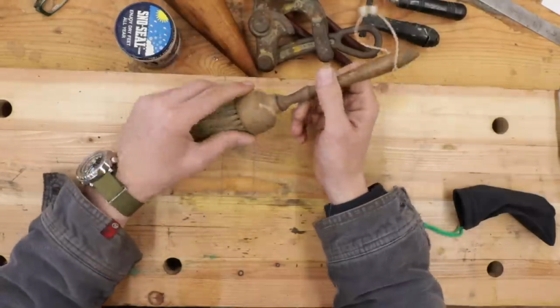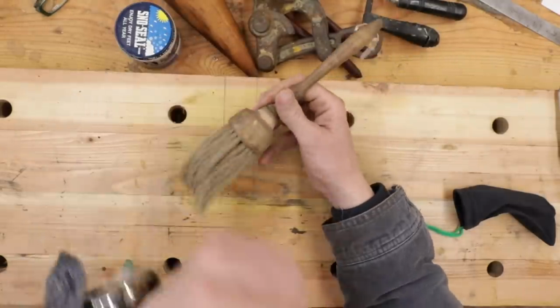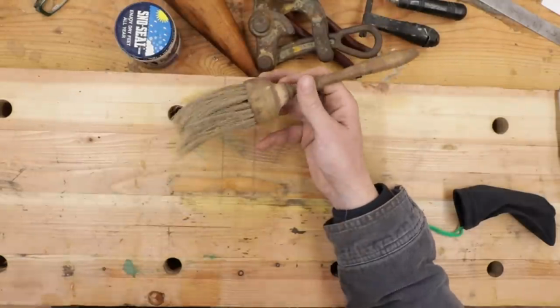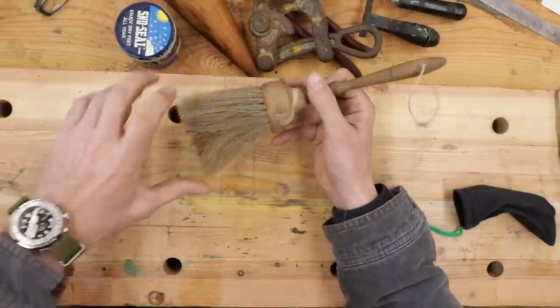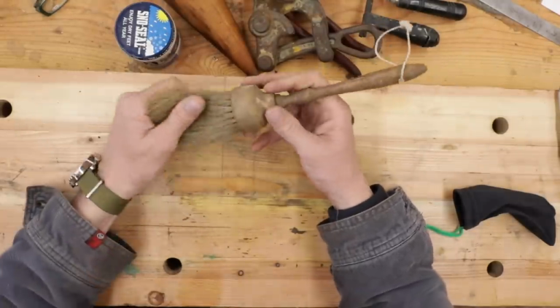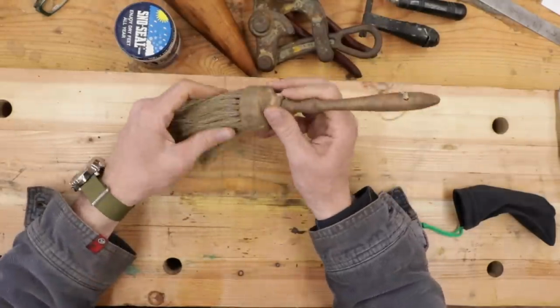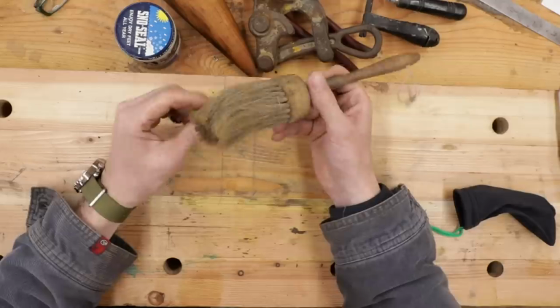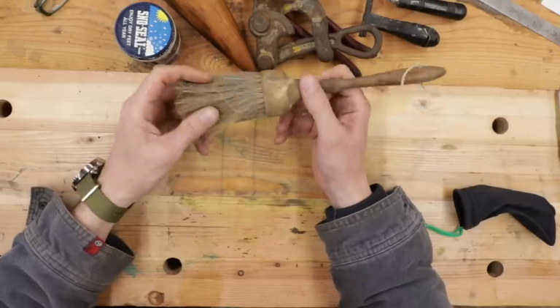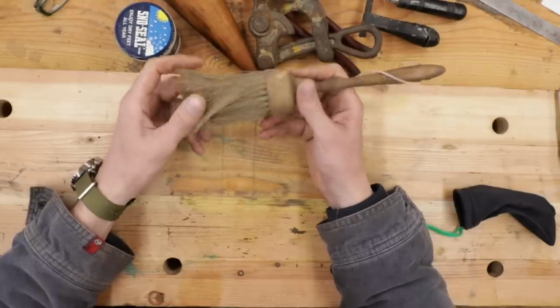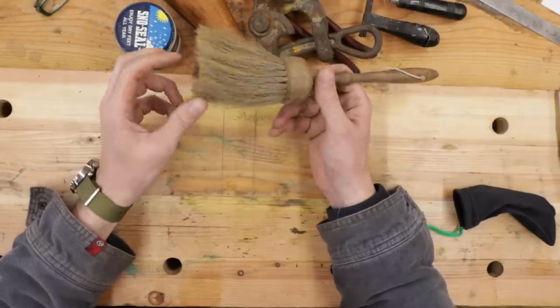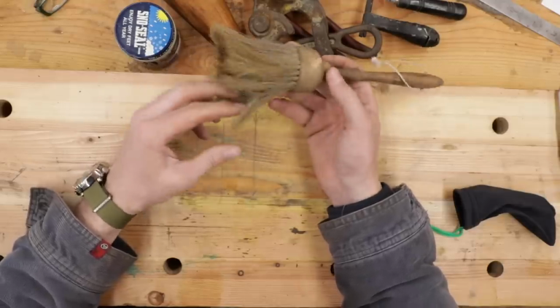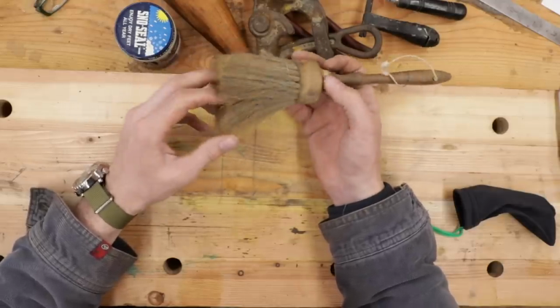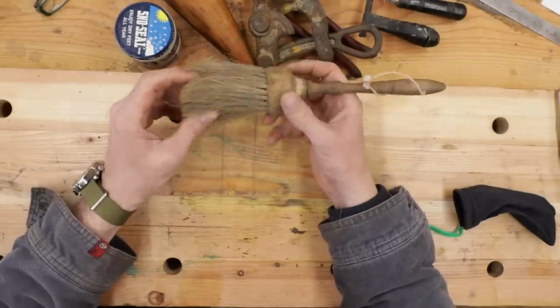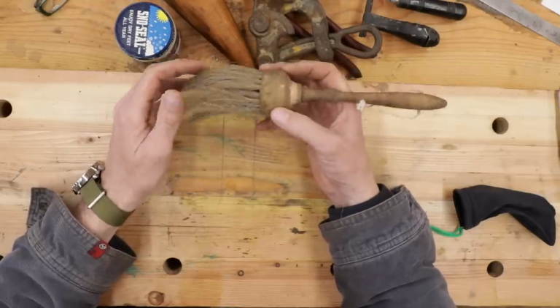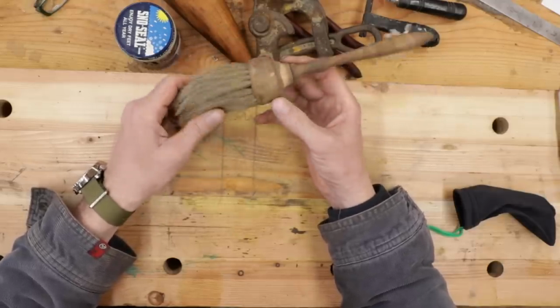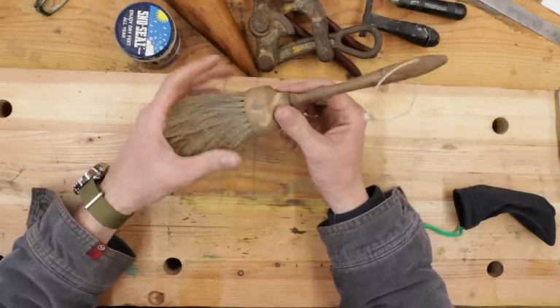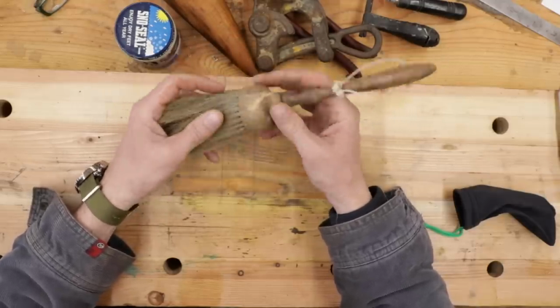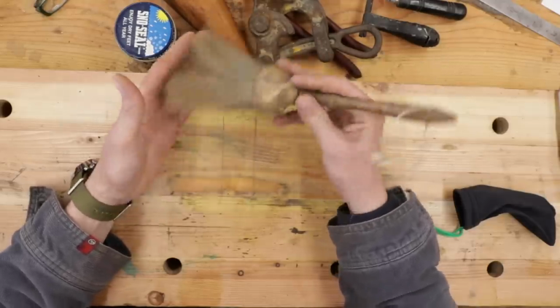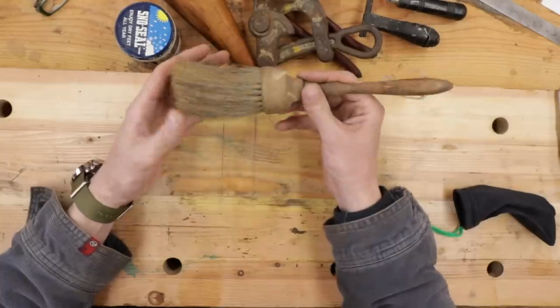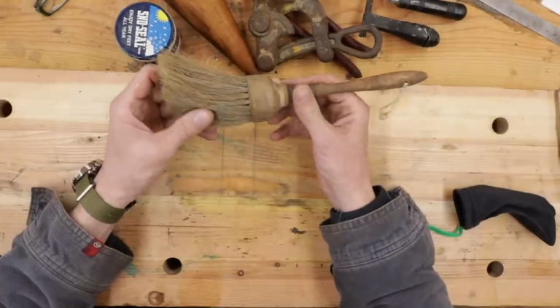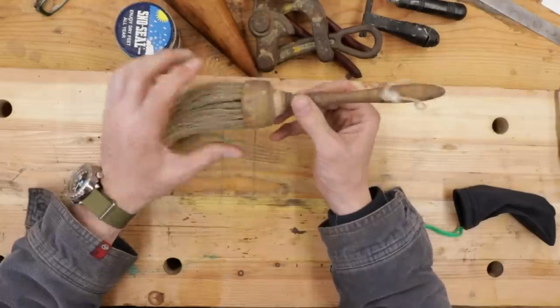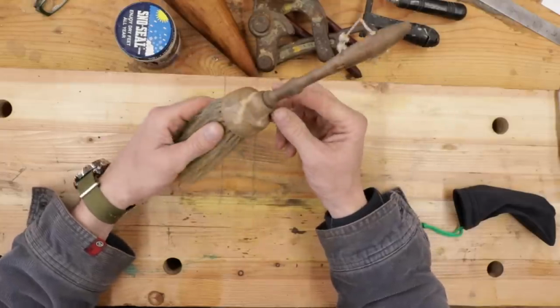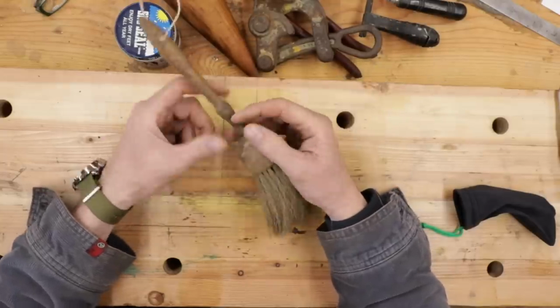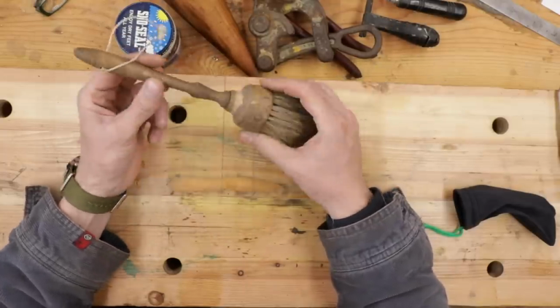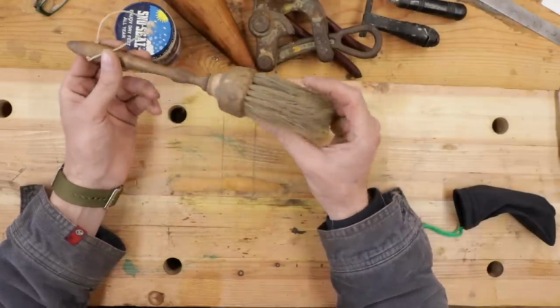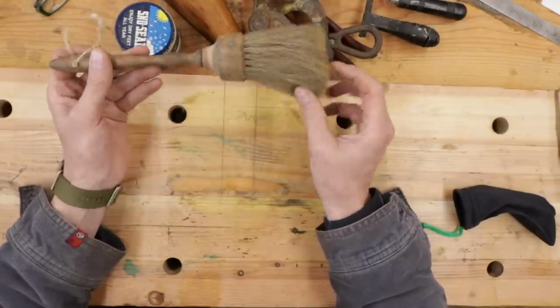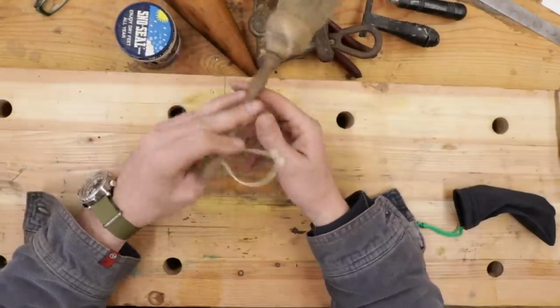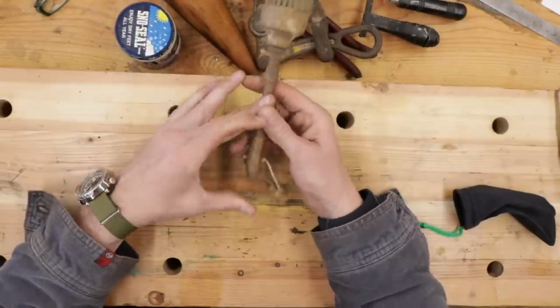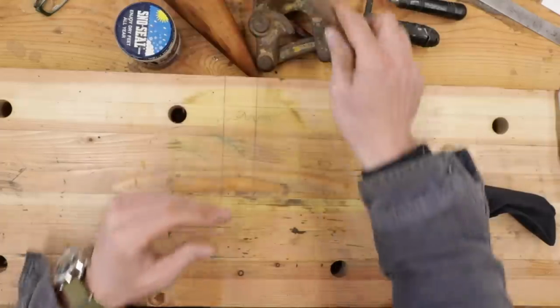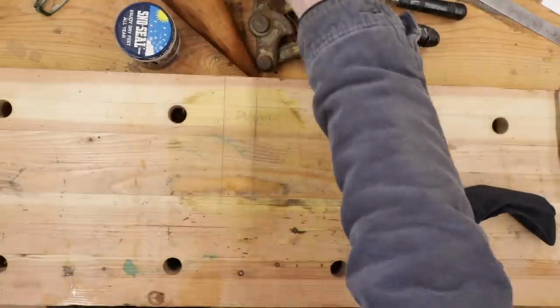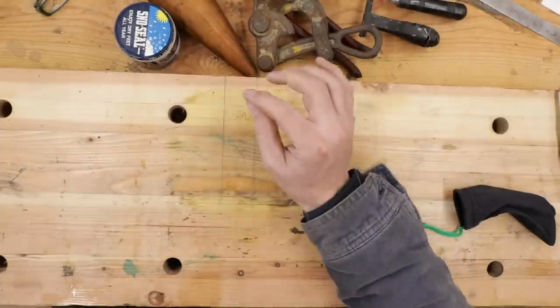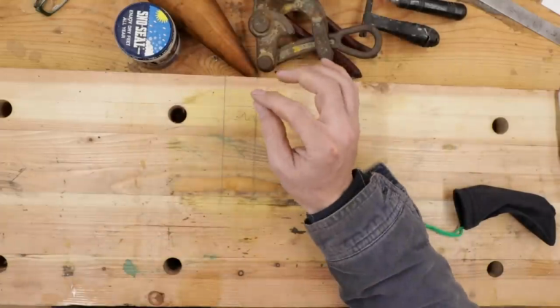We got a brush. I don't know what this is for. When I first saw it I was thinking it was a shaving brush, but it's too big. I don't know what that is. It sure is a nice brush though. Maybe you can help me with that.